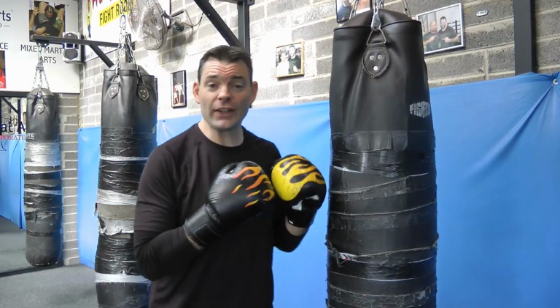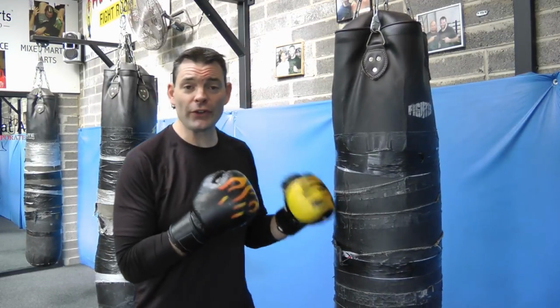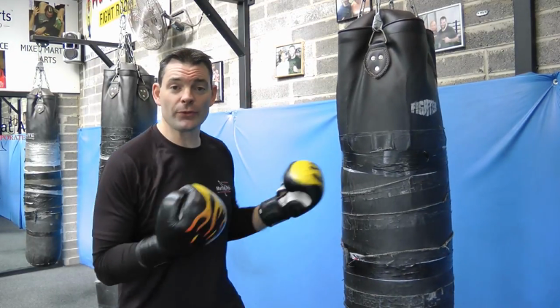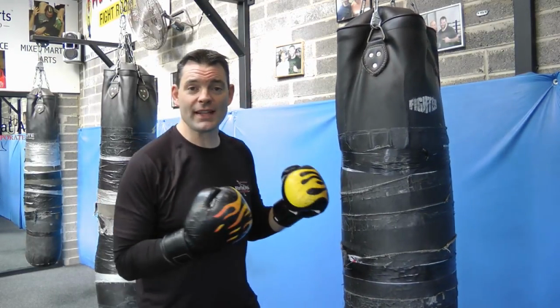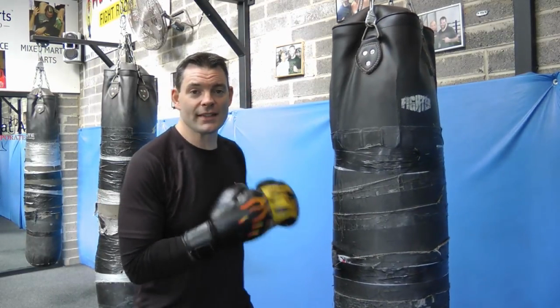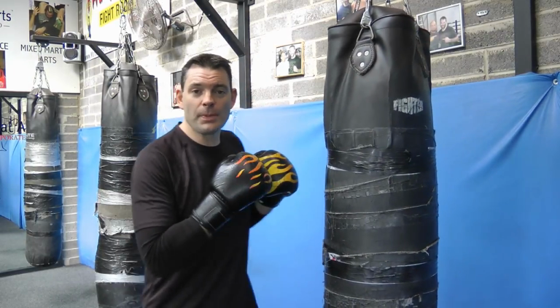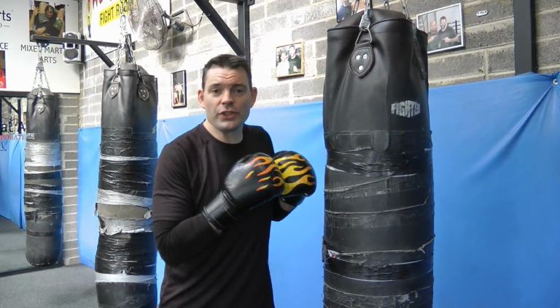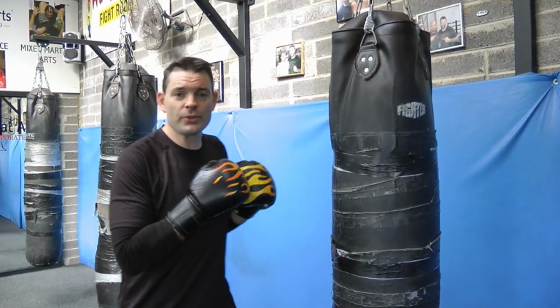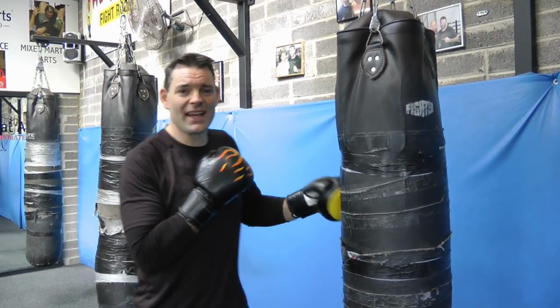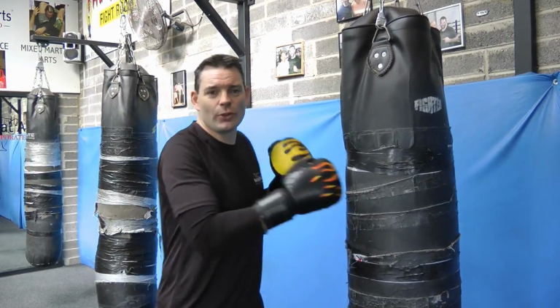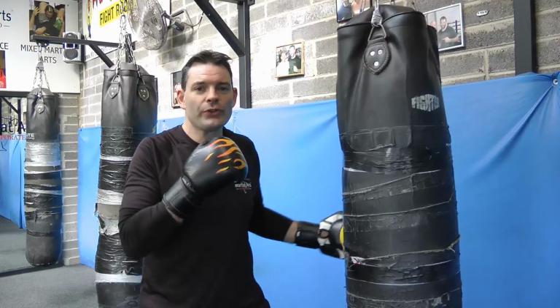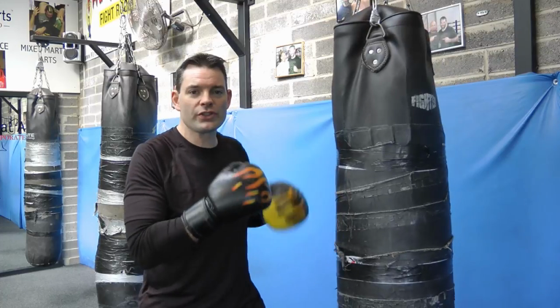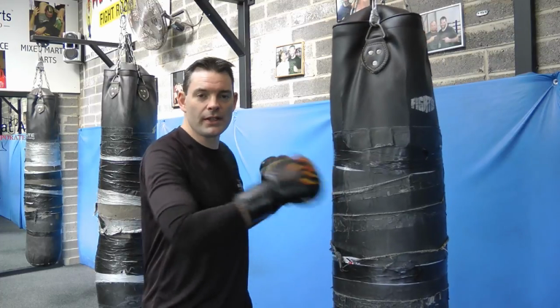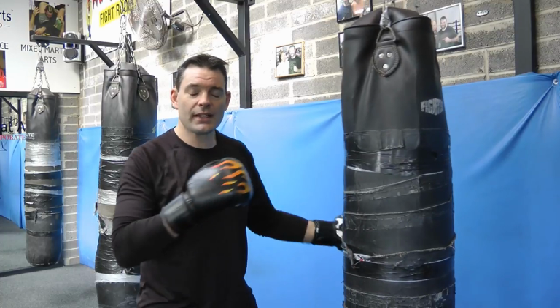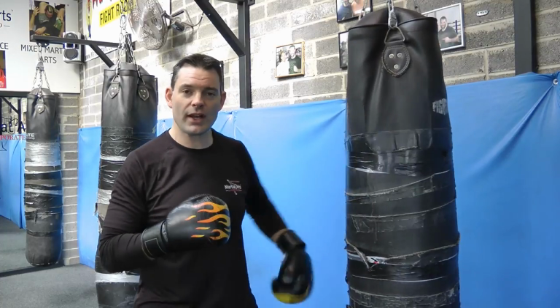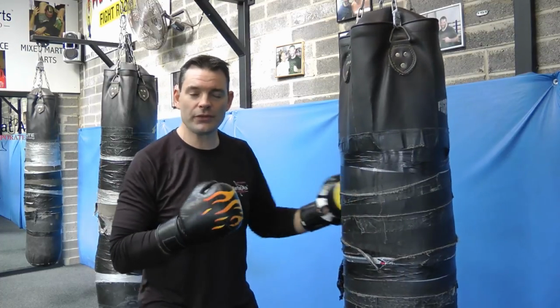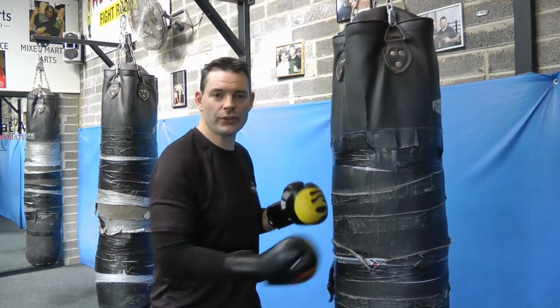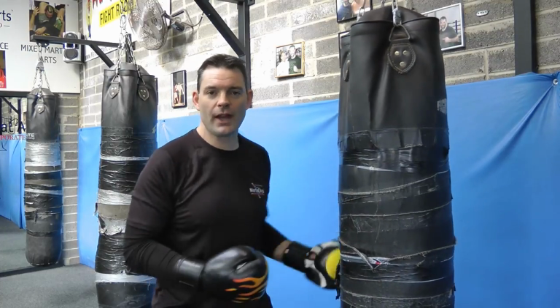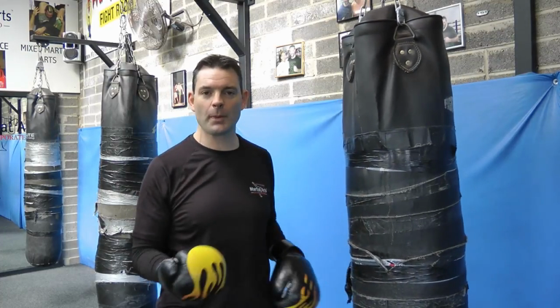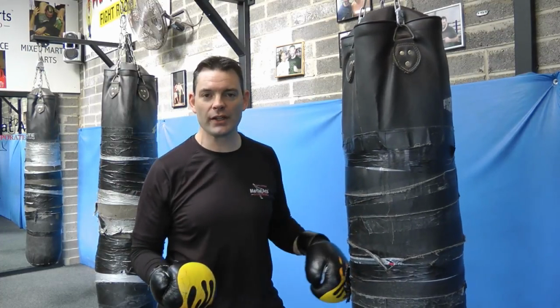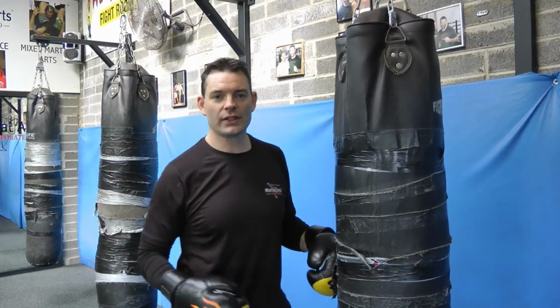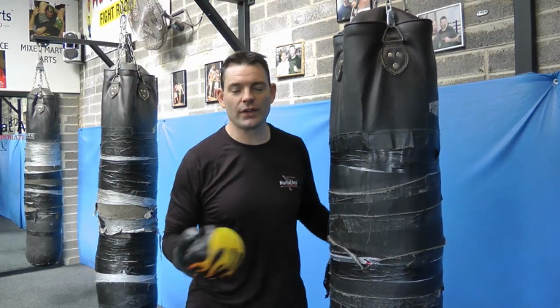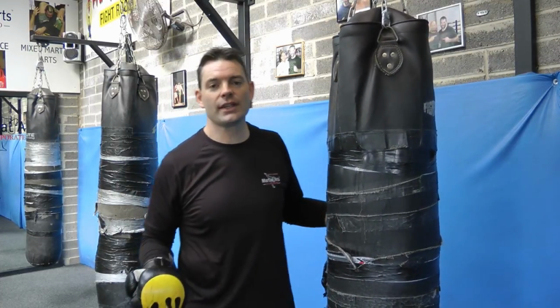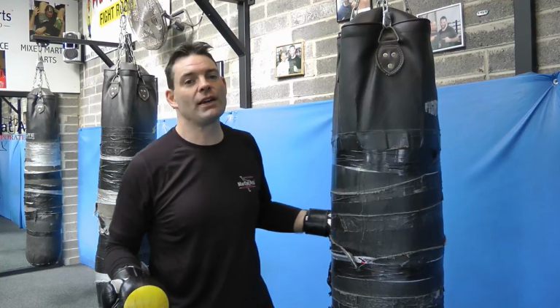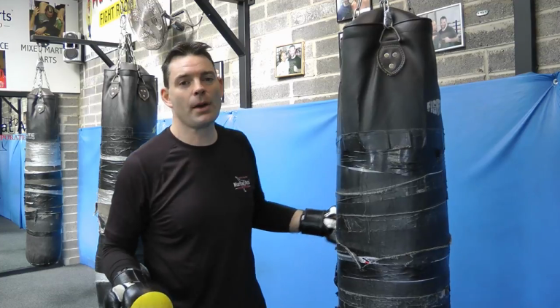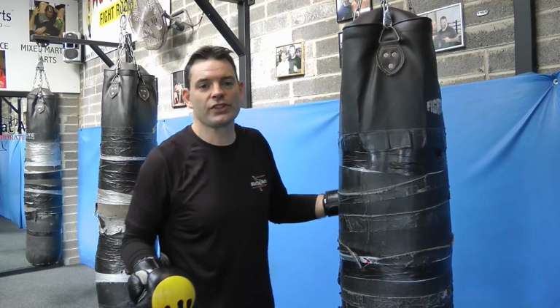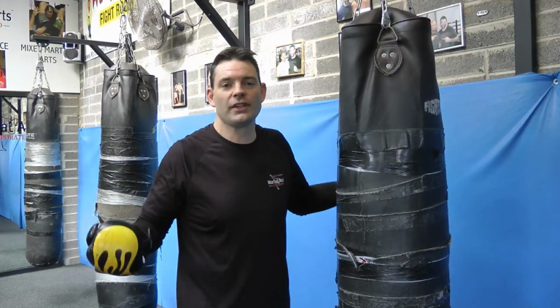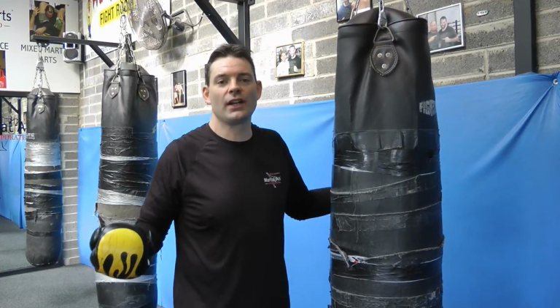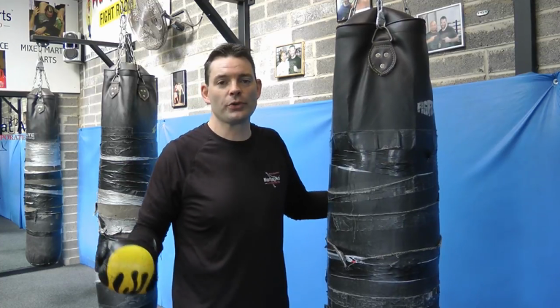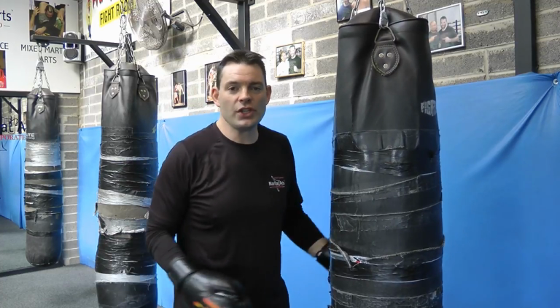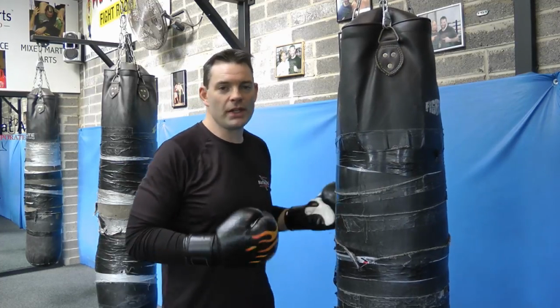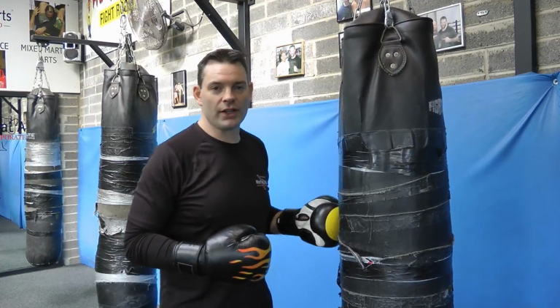First things first is where you stand. A lot of people when they're using a punch bag stand up close and just keep hitting the bag. That's great, but if you're using the punch bag for sparring, to get ready for competition or for an opponent, you won't be in that range.